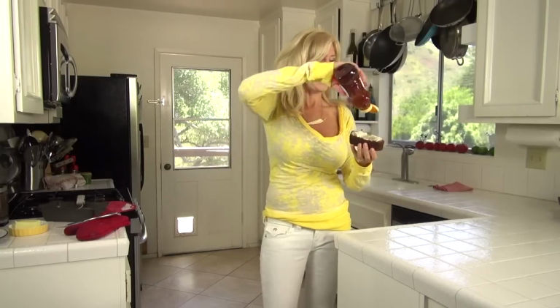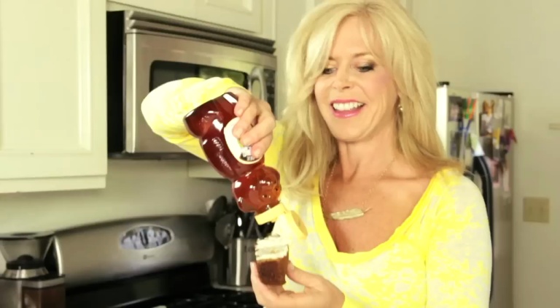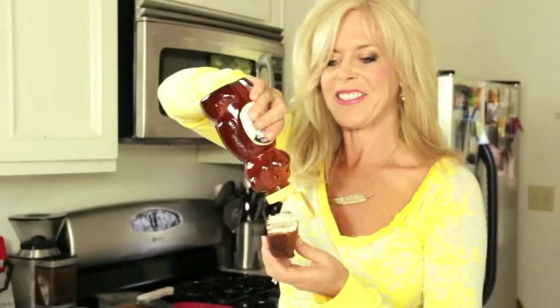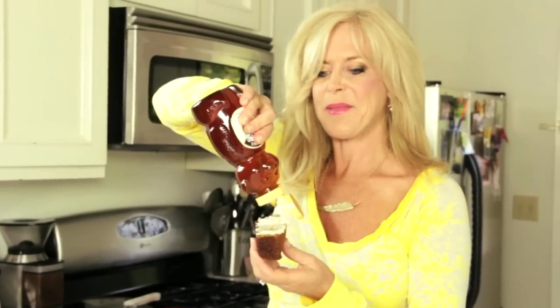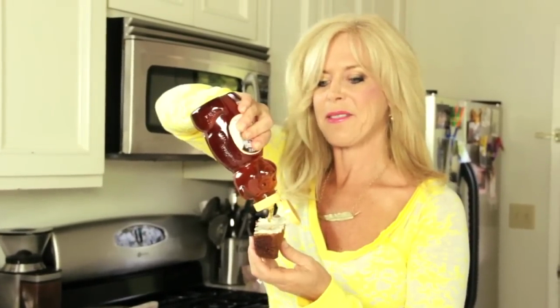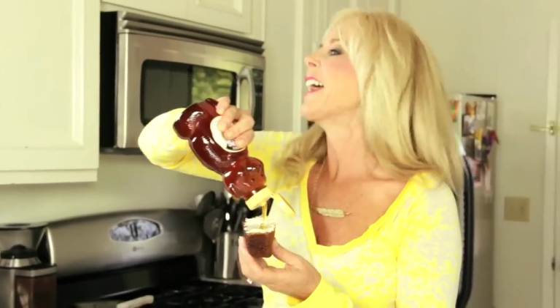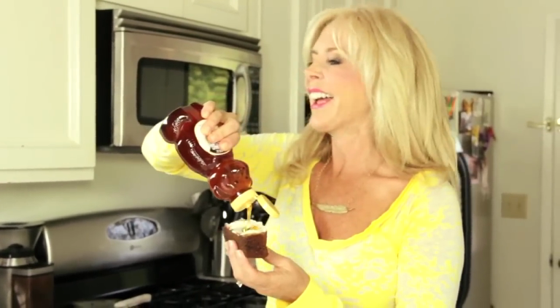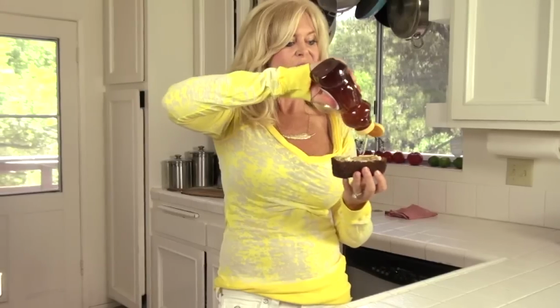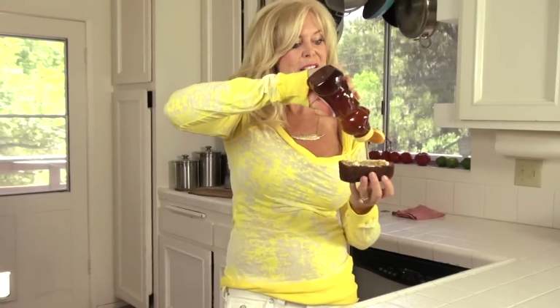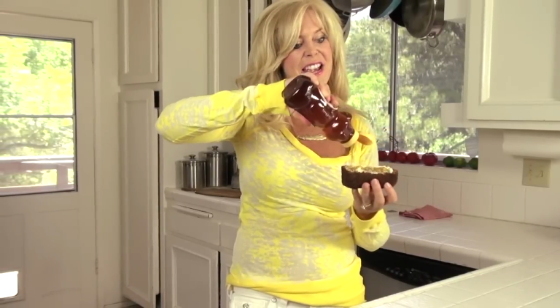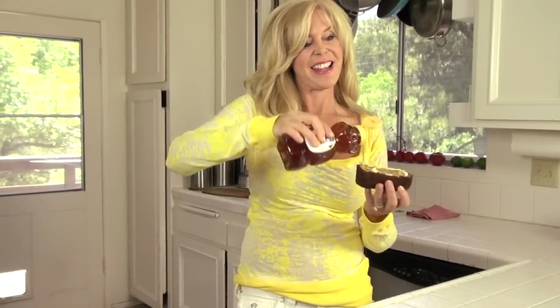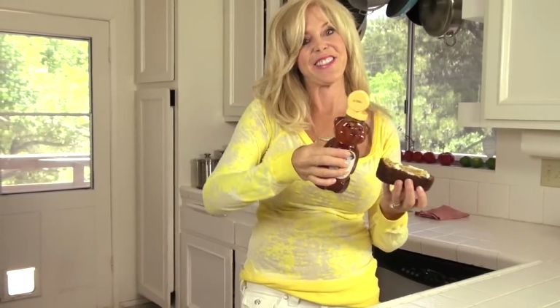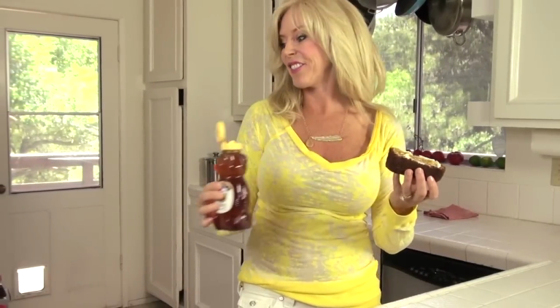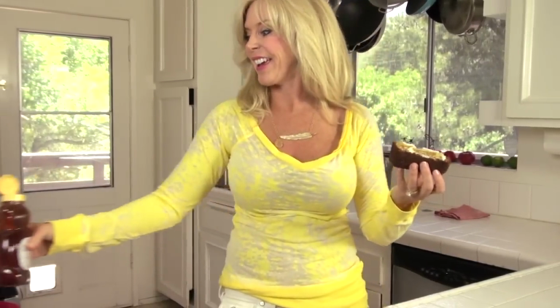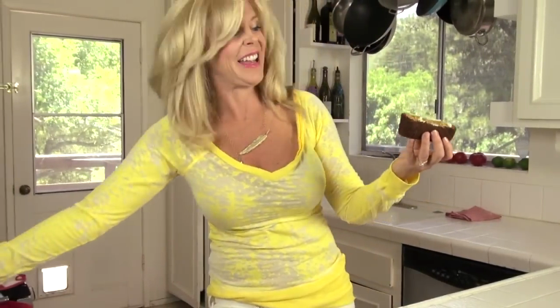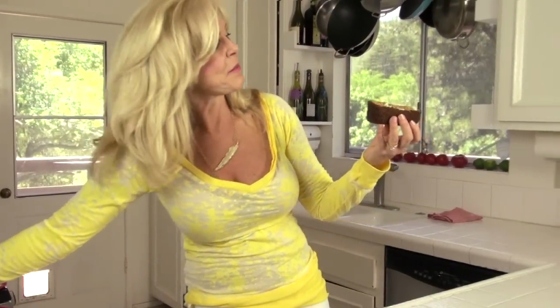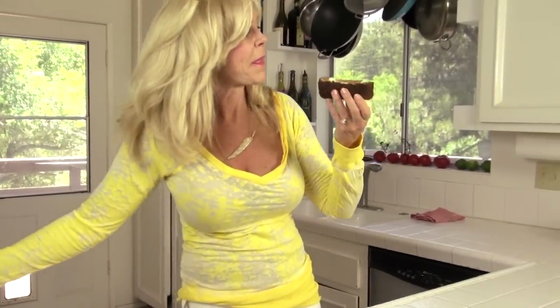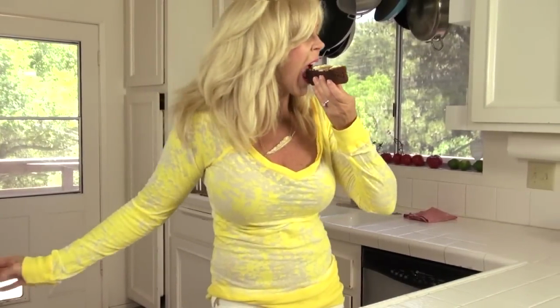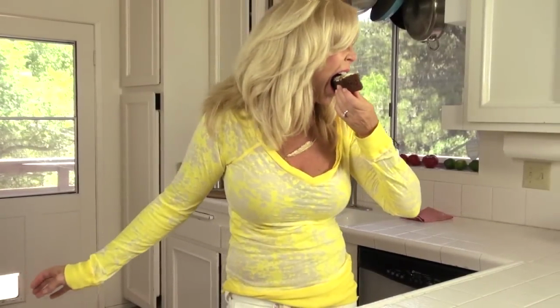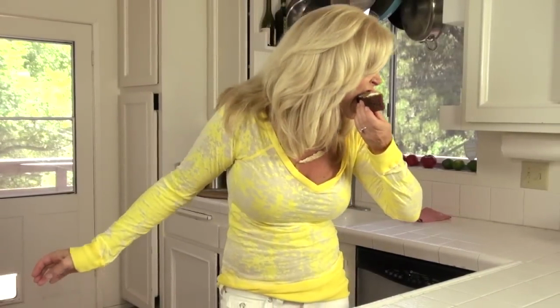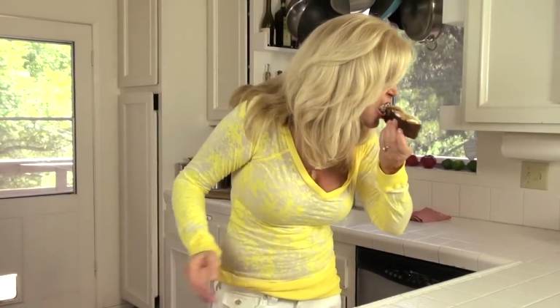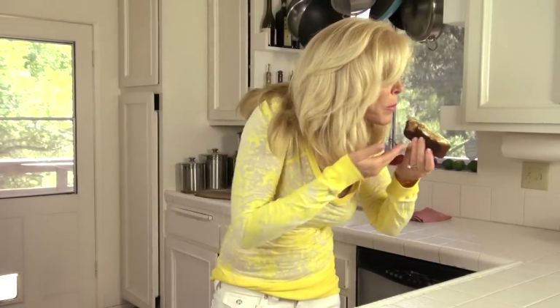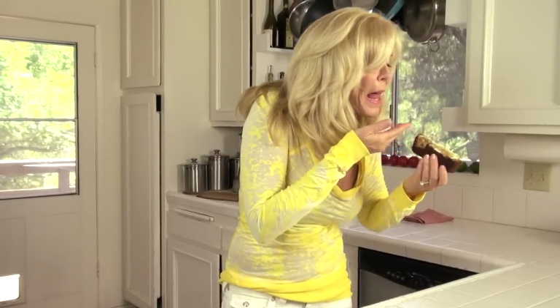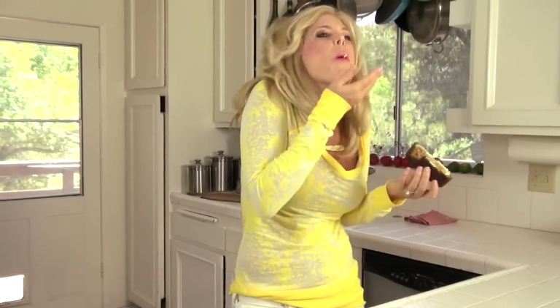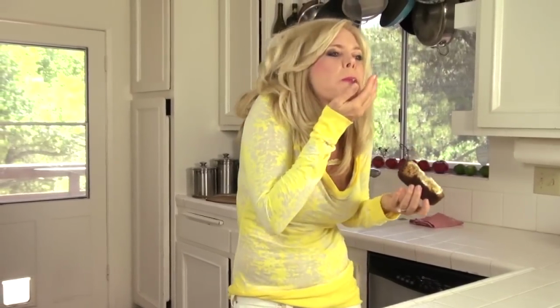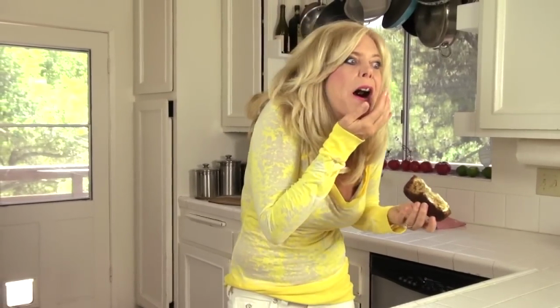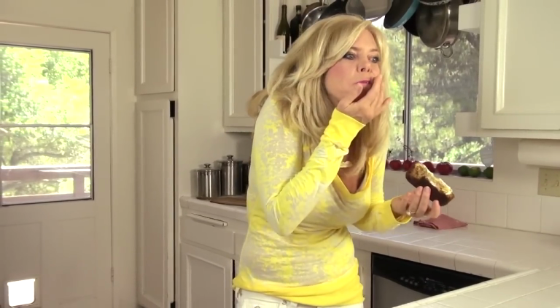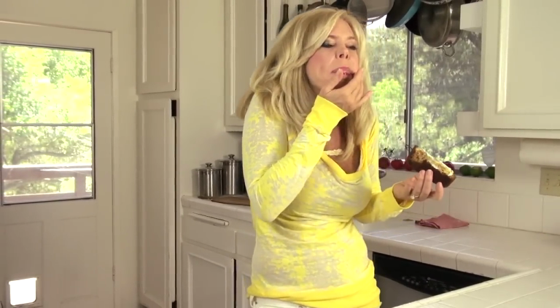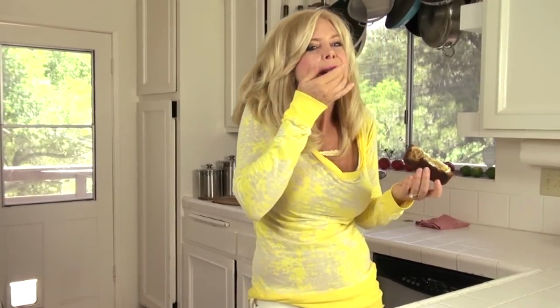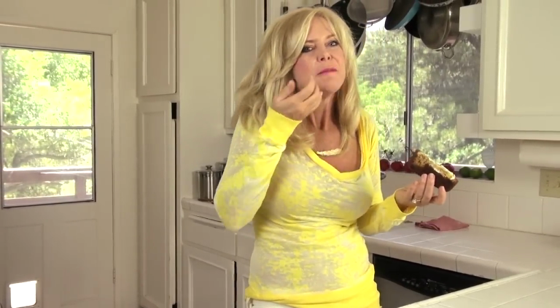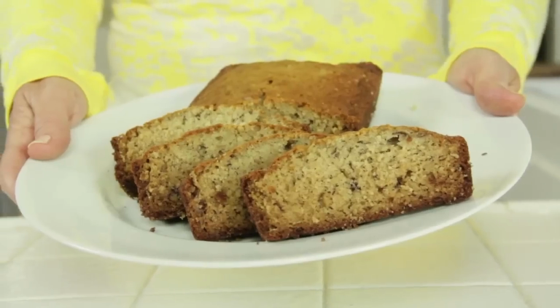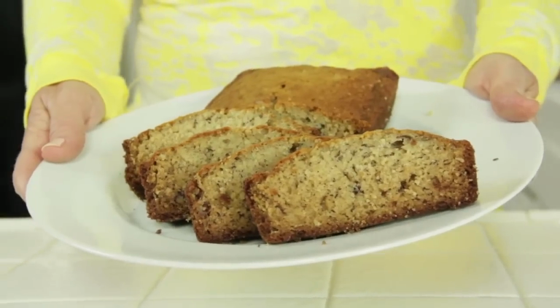Let's try that banana bread with butter and honey — this is my favorite way. Hot, delicious!